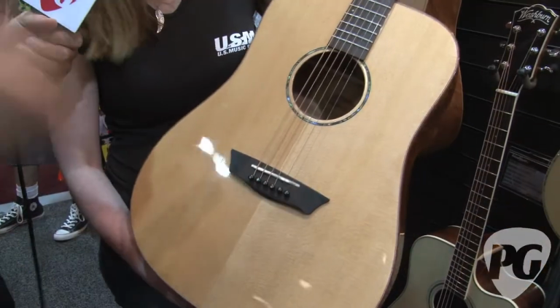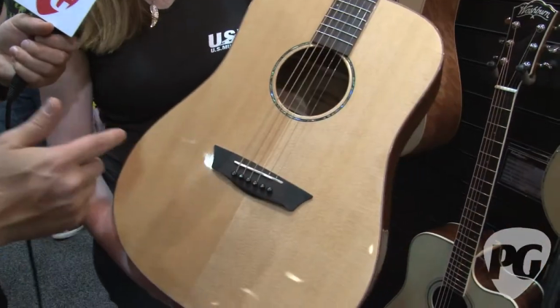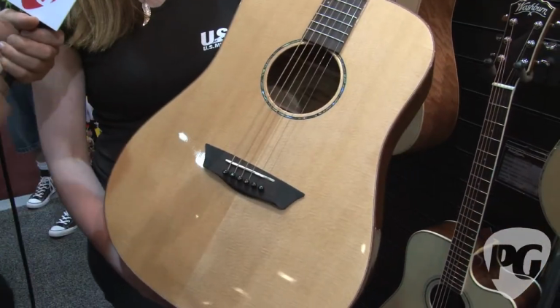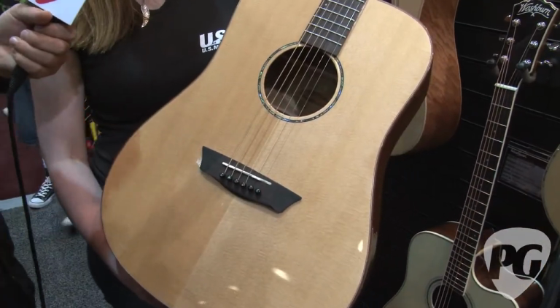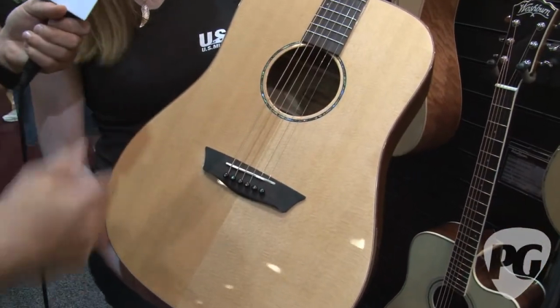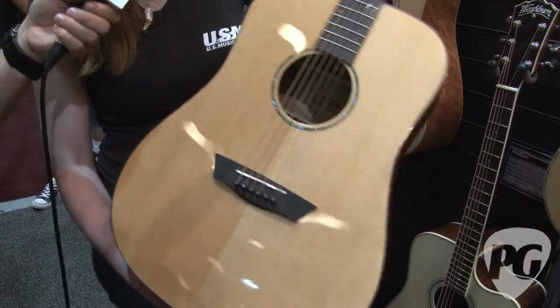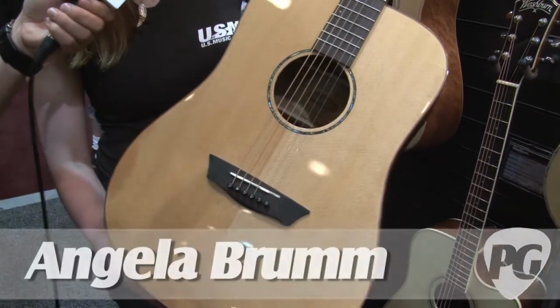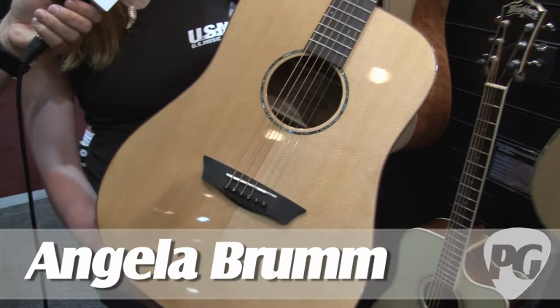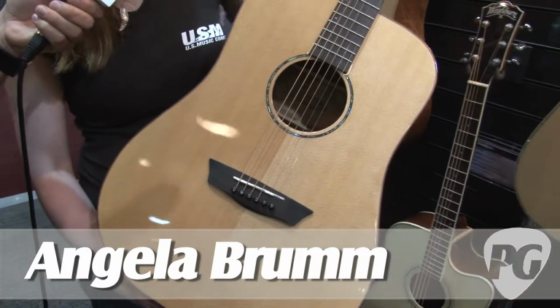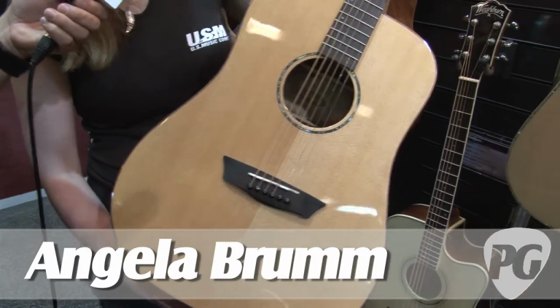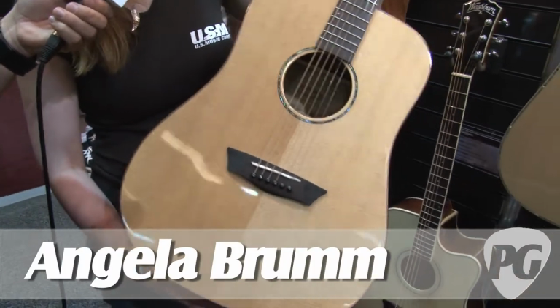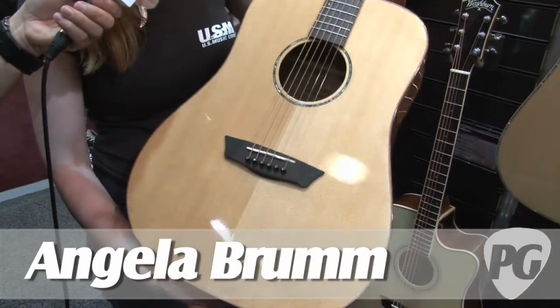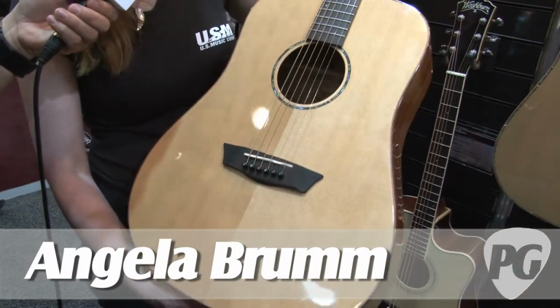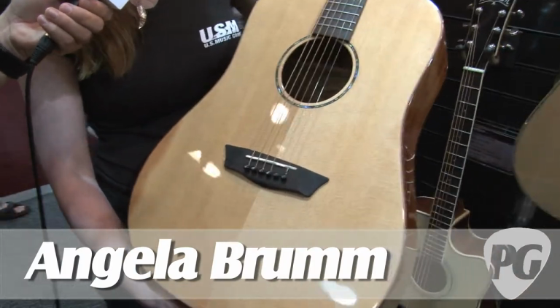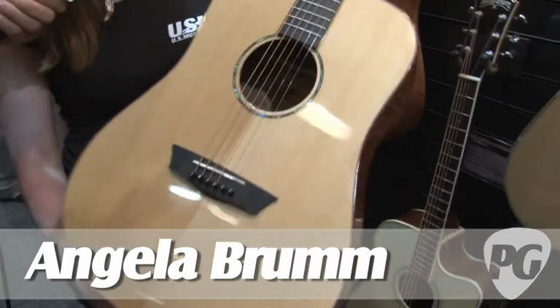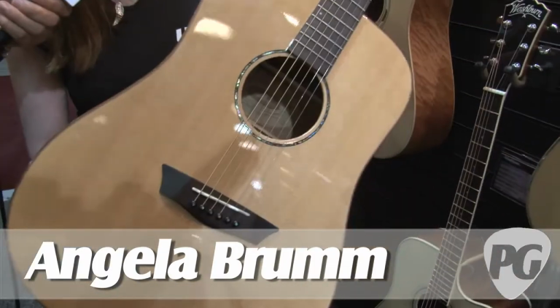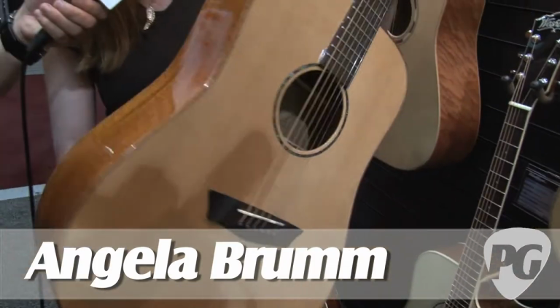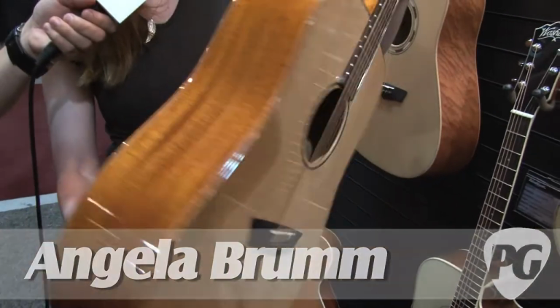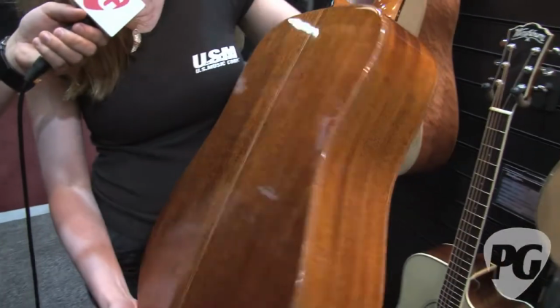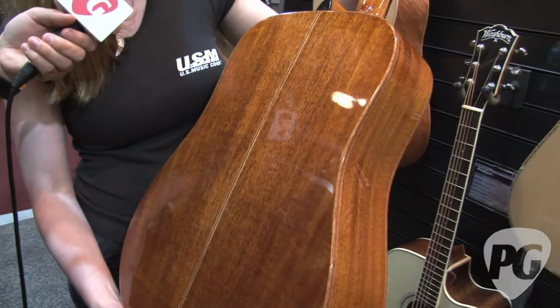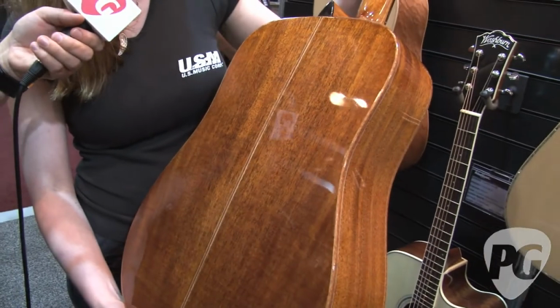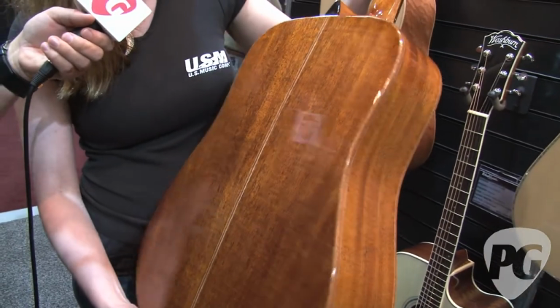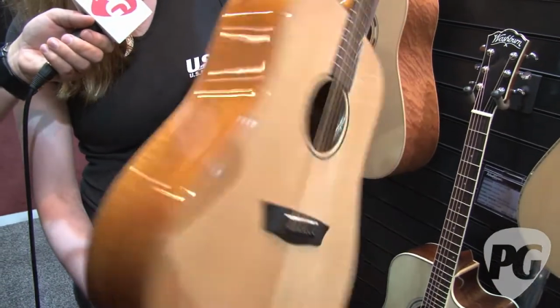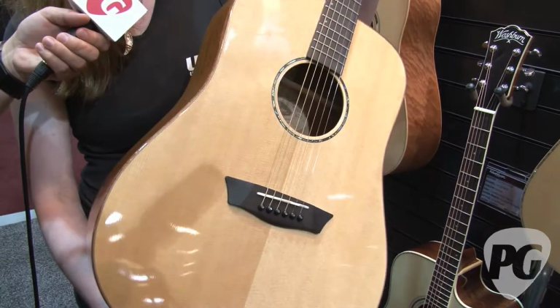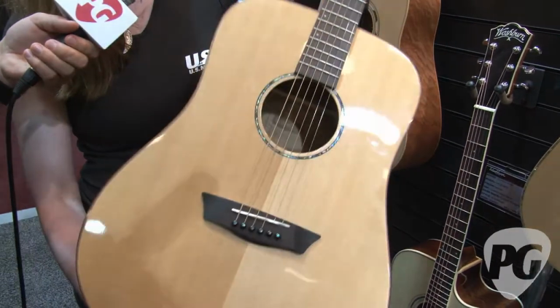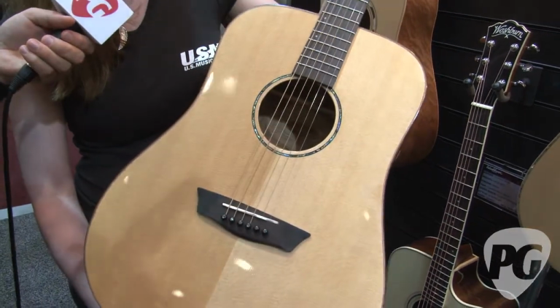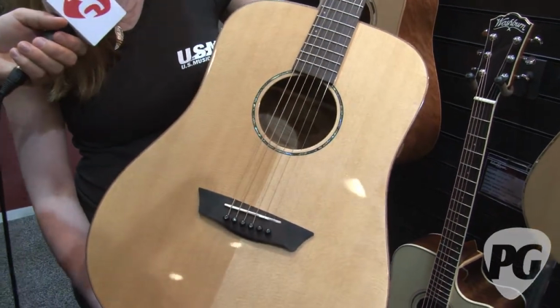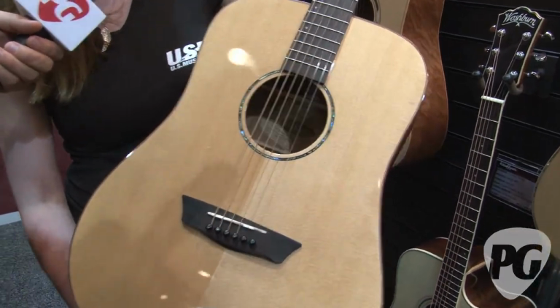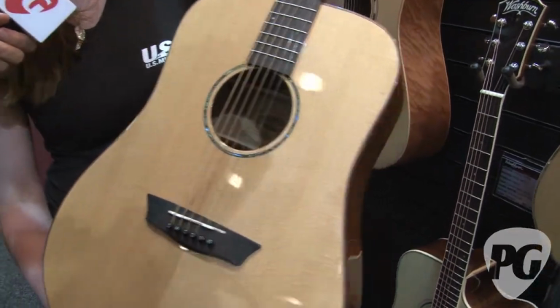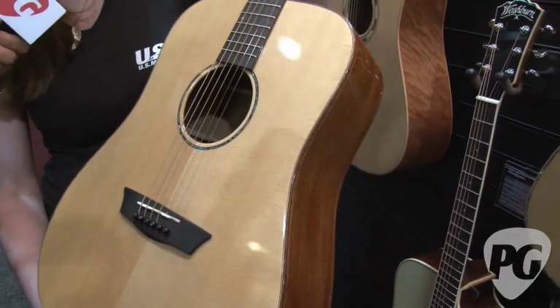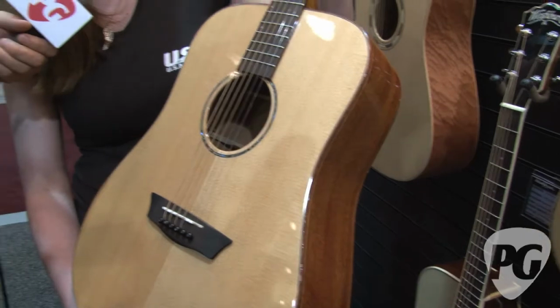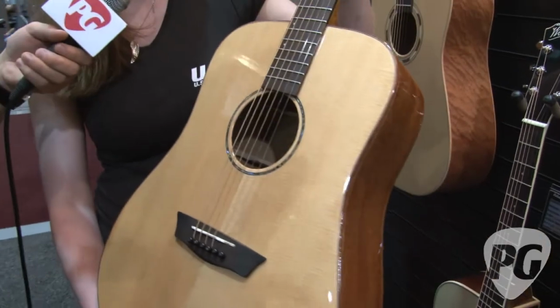So this guitar — what's unique about it? This guitar is part of our Solid Wood series and it features a solid spruce top and solid mahogany back and sides. It also features a mahogany binding and an abalone rosette.